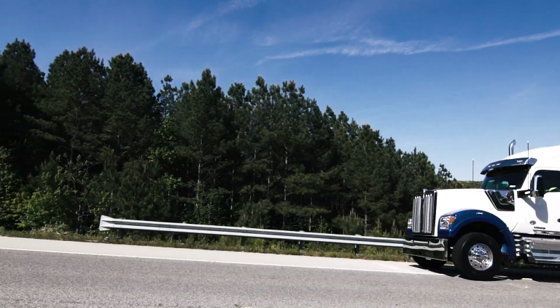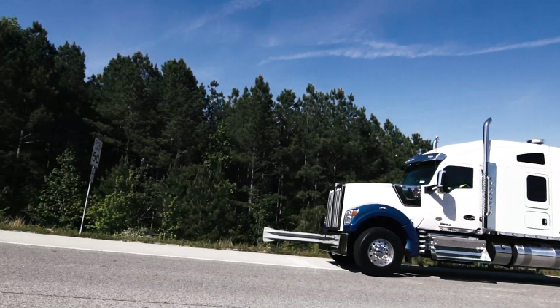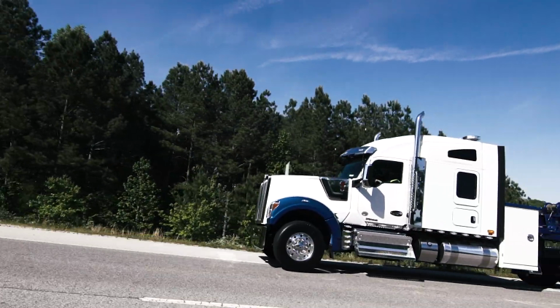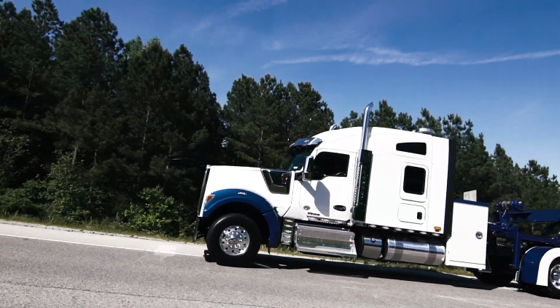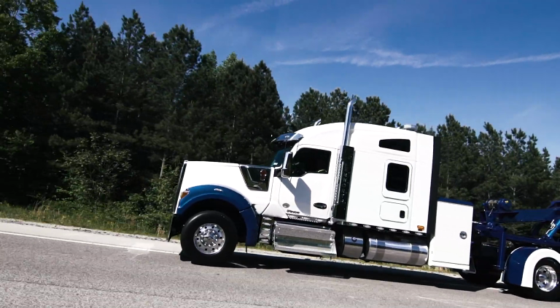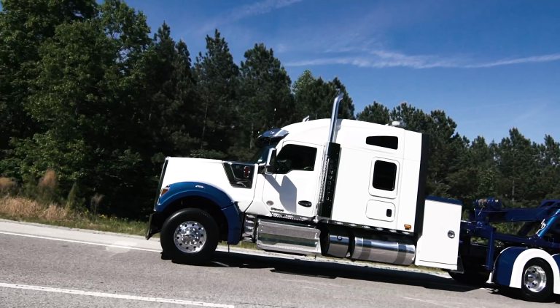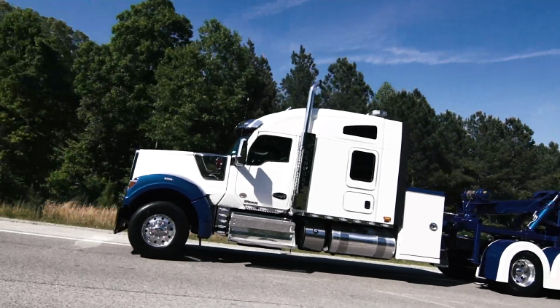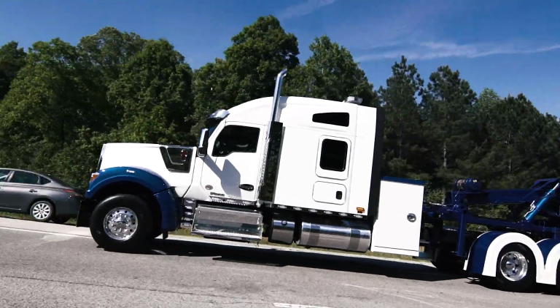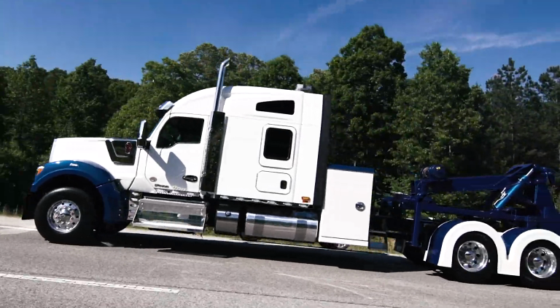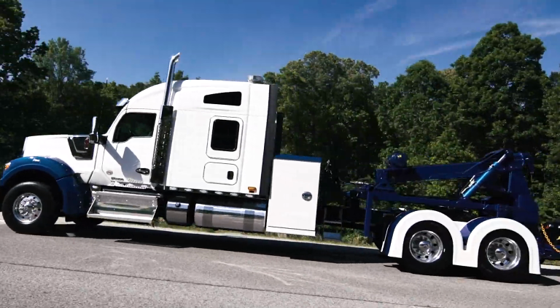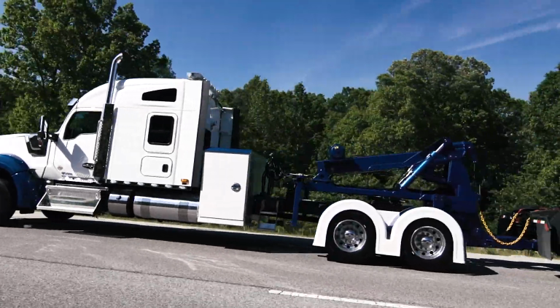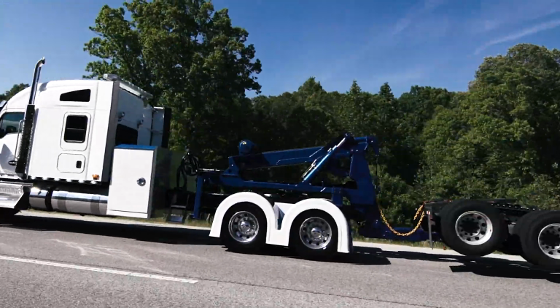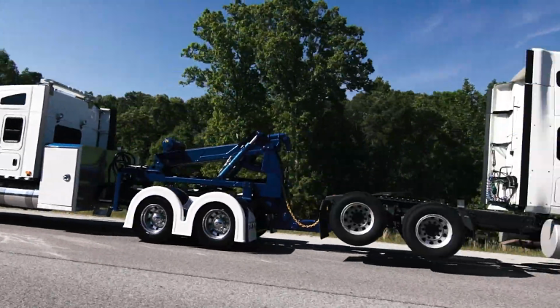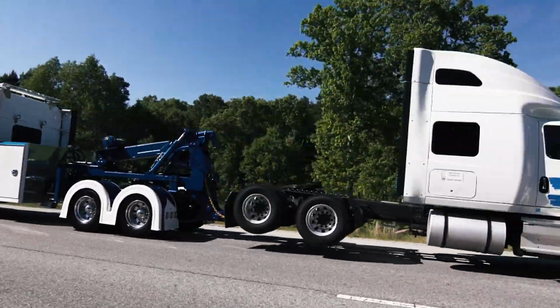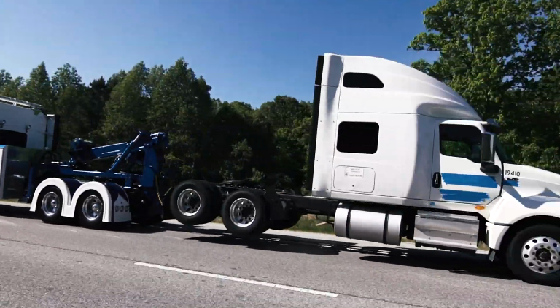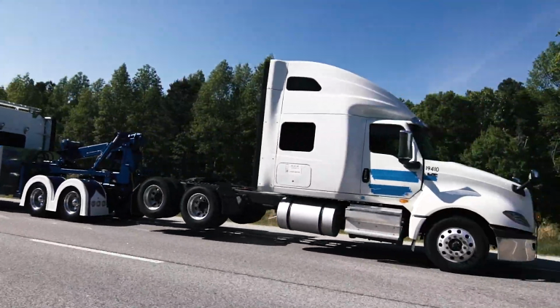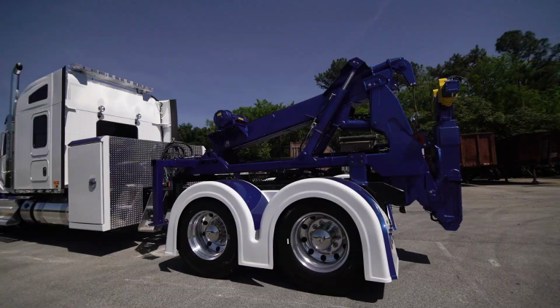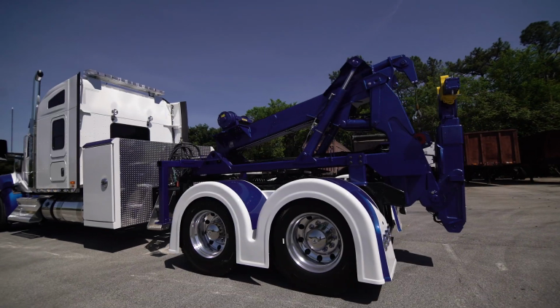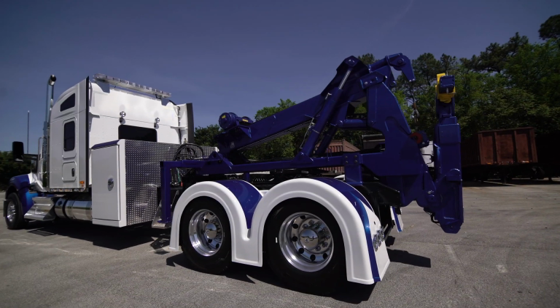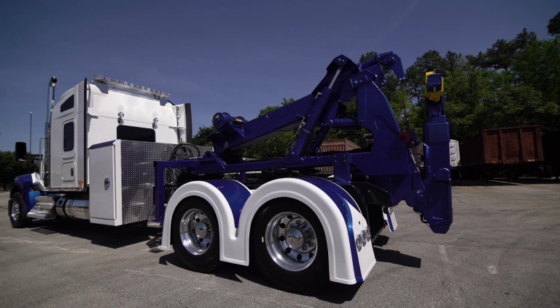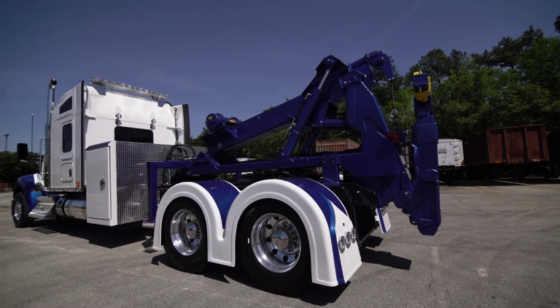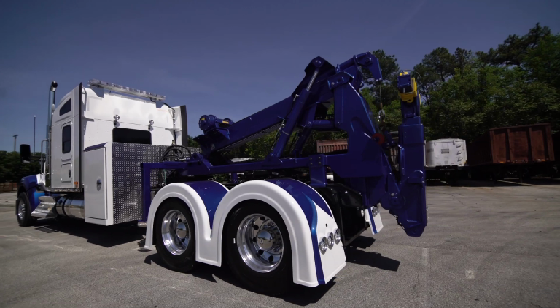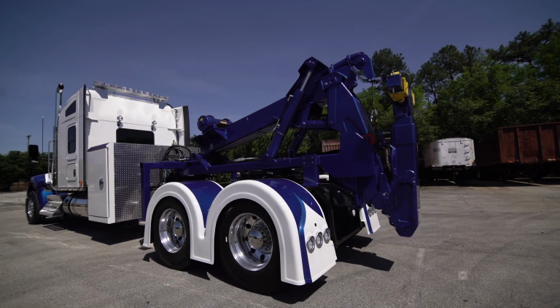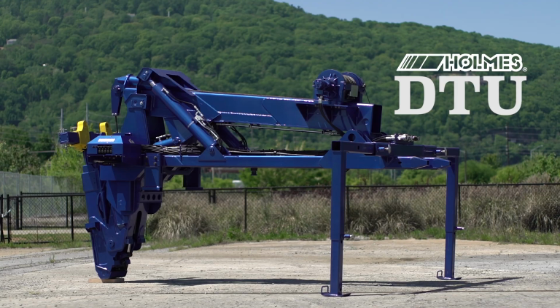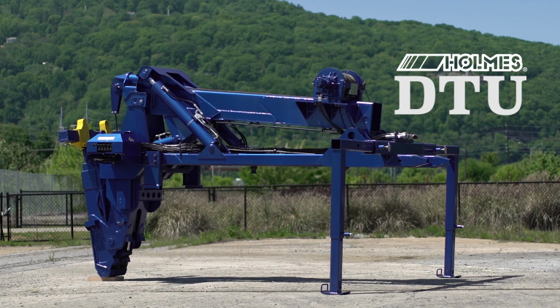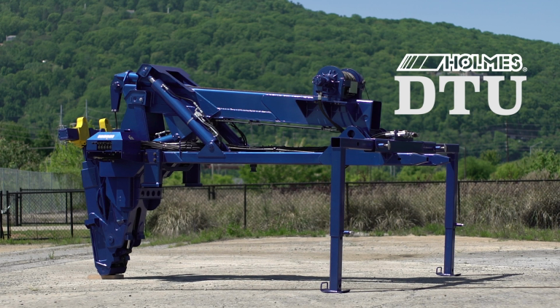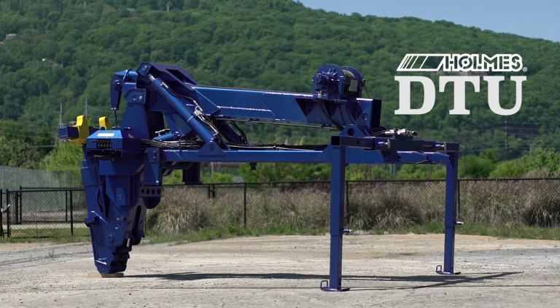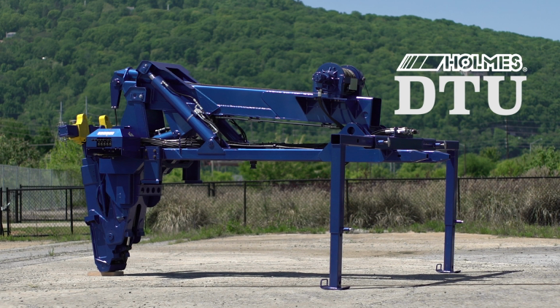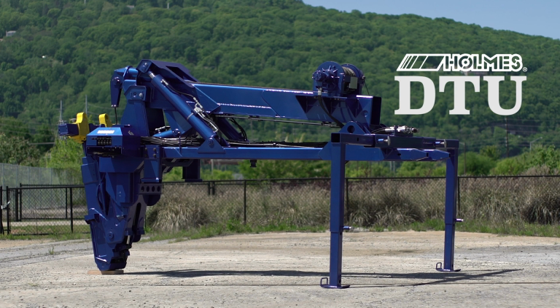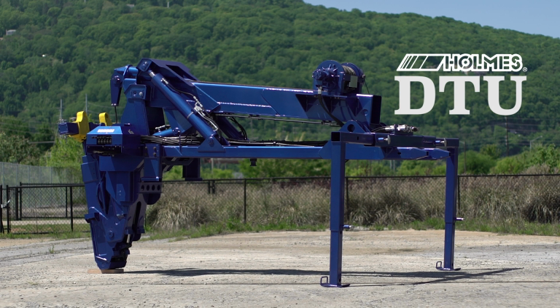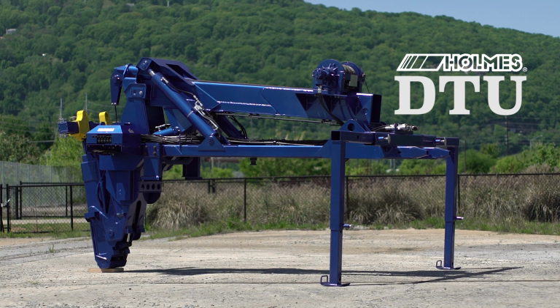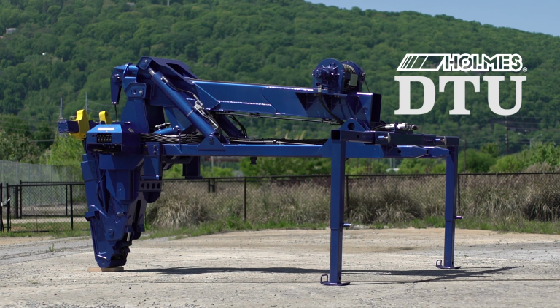Is your road tractor and trailer sitting idle? Want to increase your road tractor fleet uptime? Well, the Holmes DTU can help you do just that.